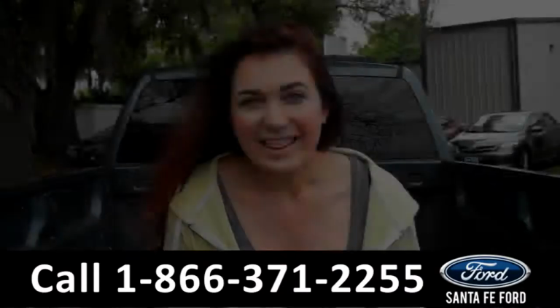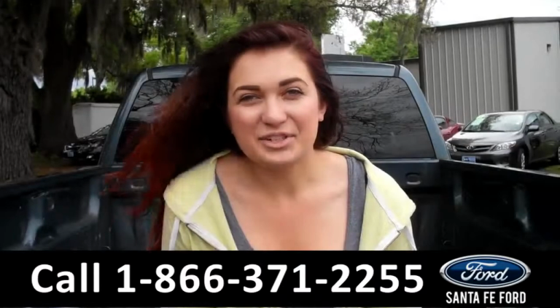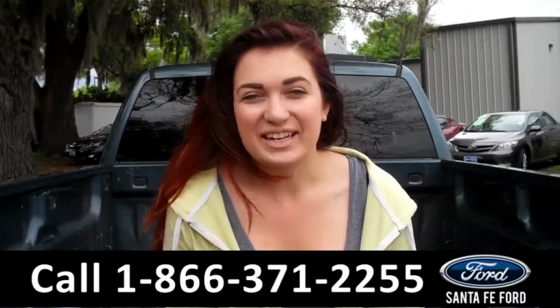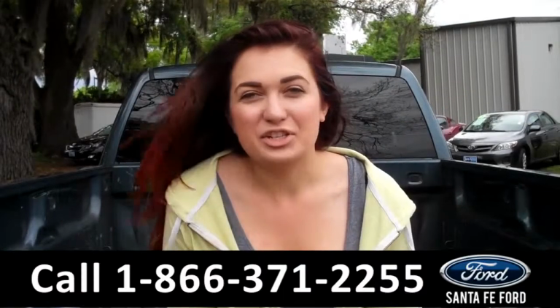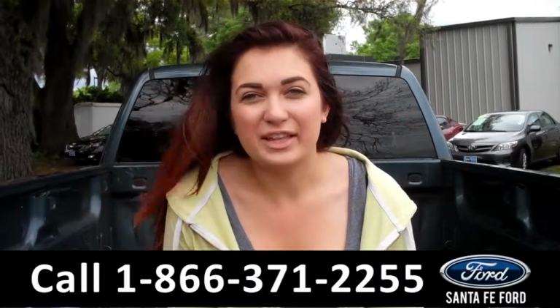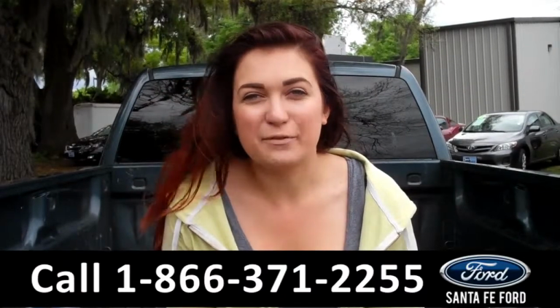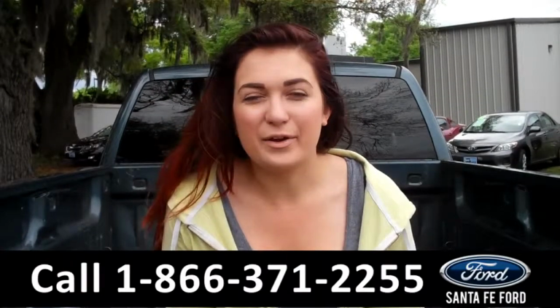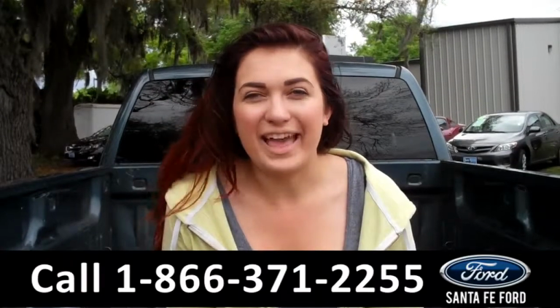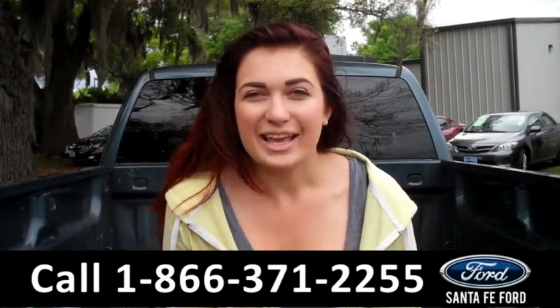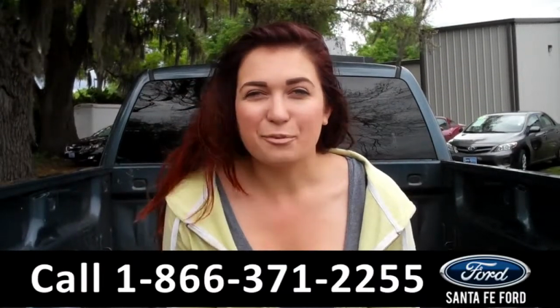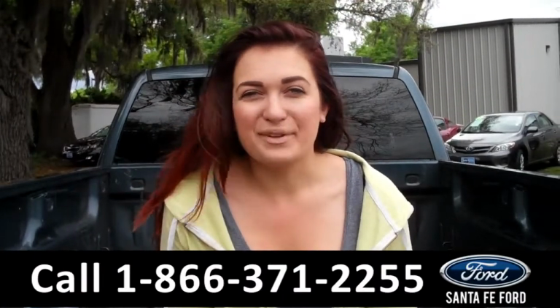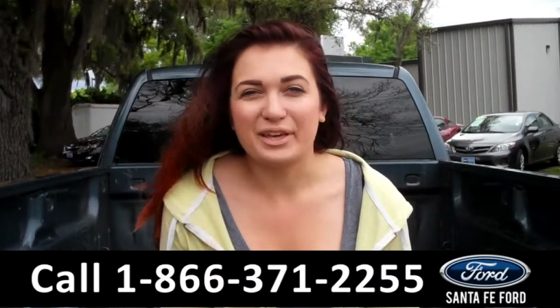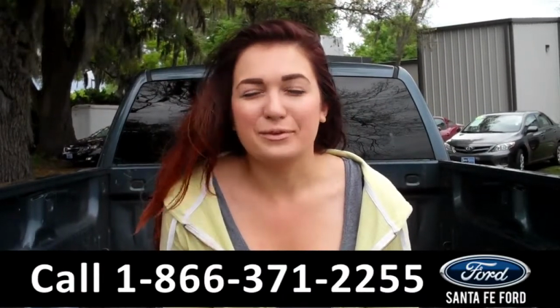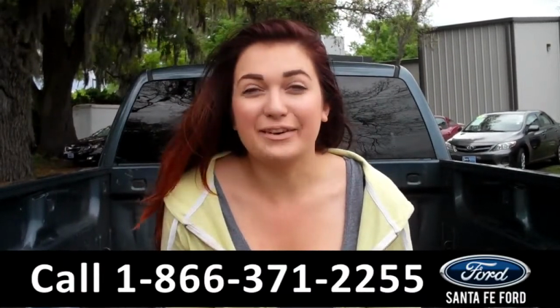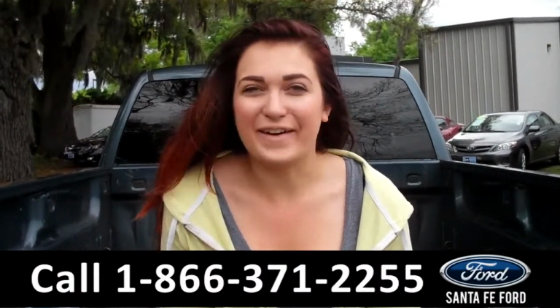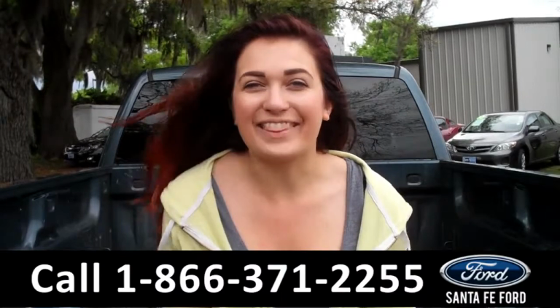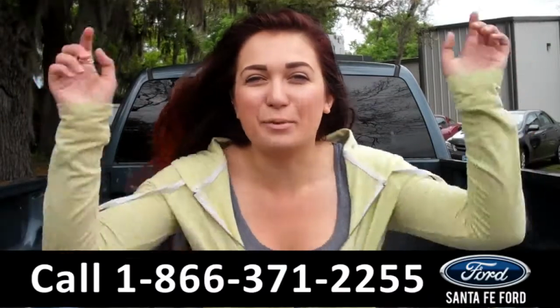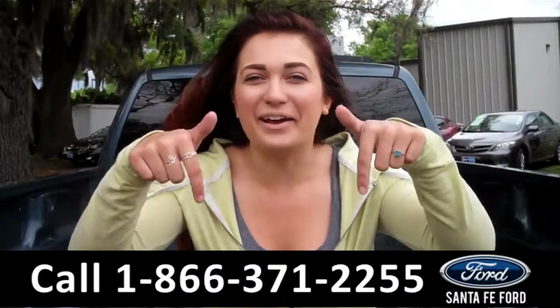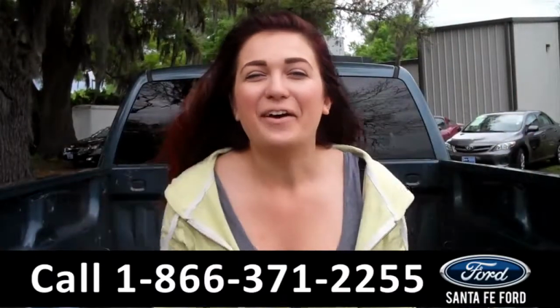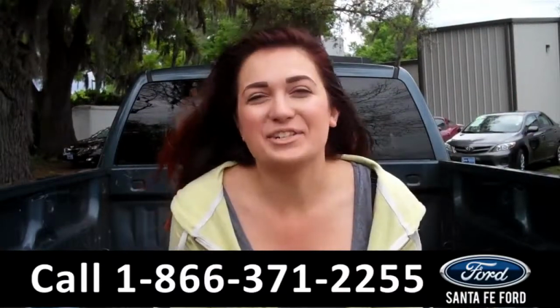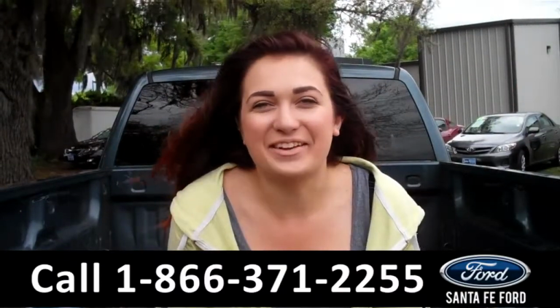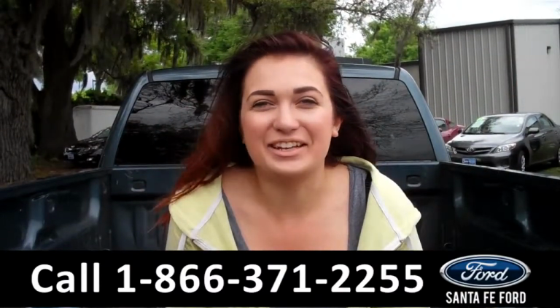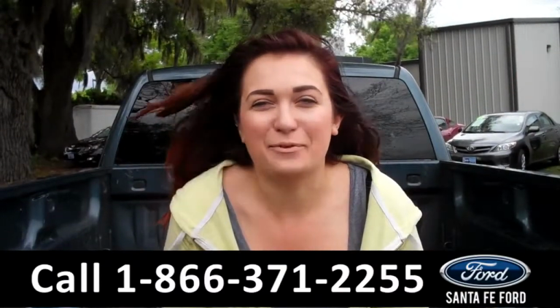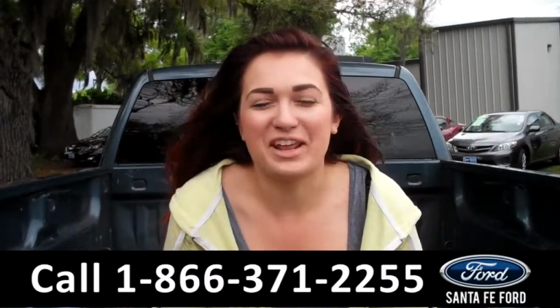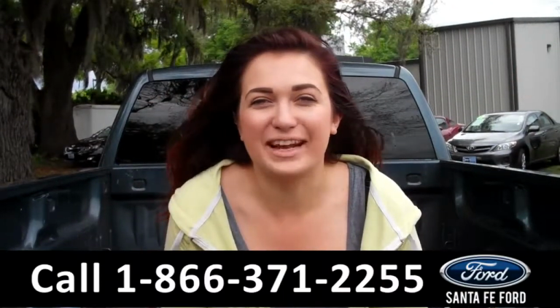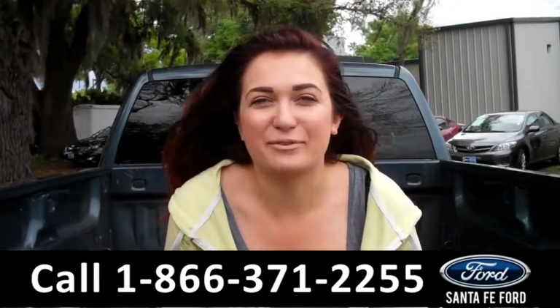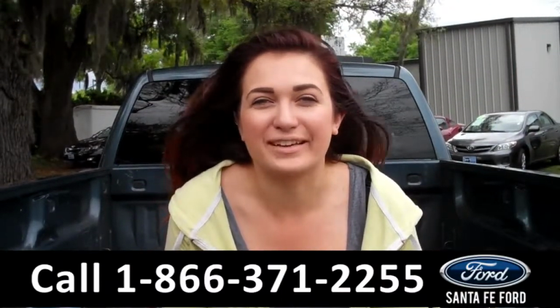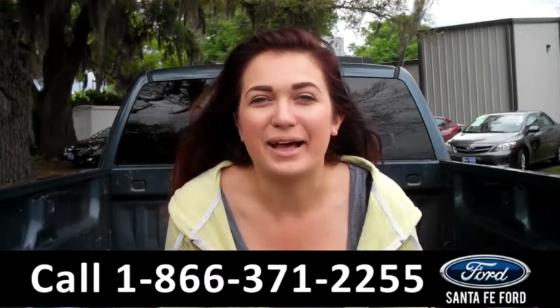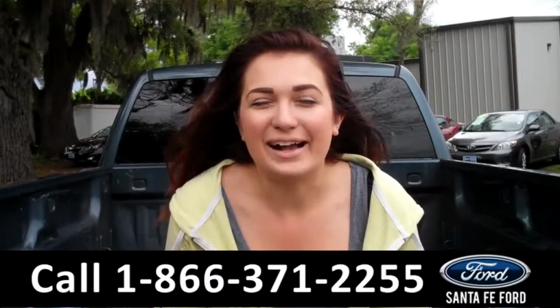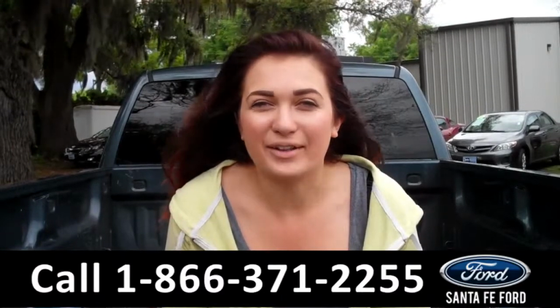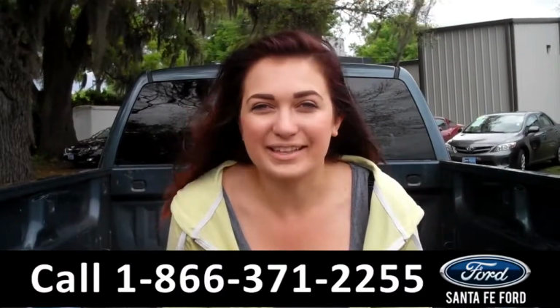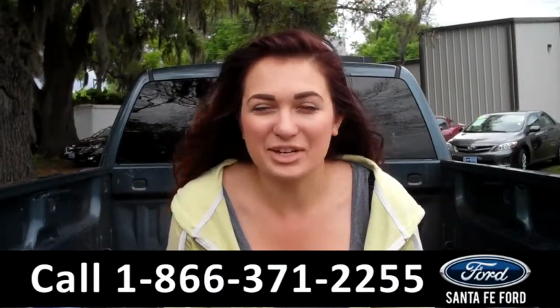That was our 2011 Chevrolet Silverado LS. For more information you can give us a call at the number below, or check us out online 24-7 at SantaFeFord.com. I'm Carly, thanks for watching!